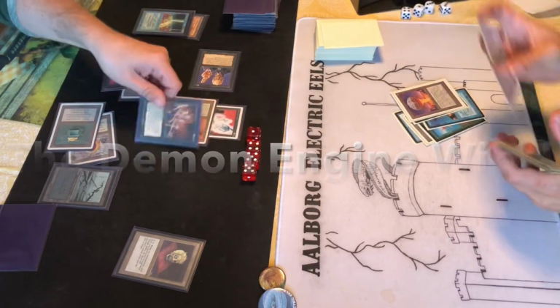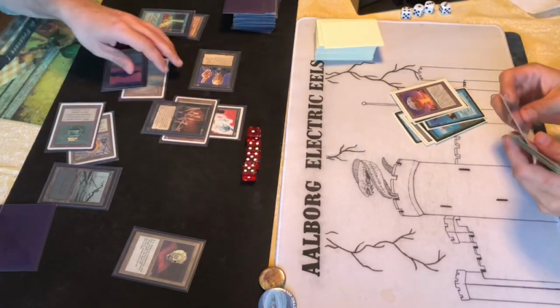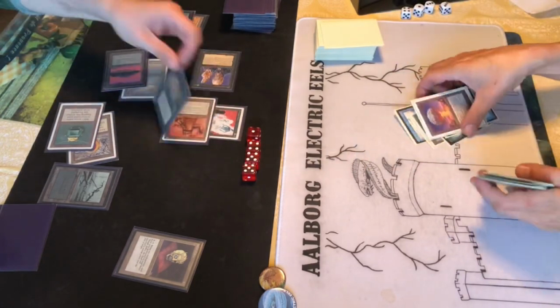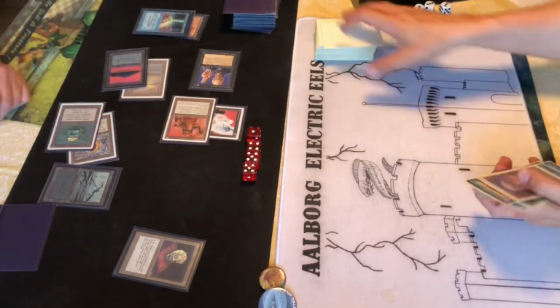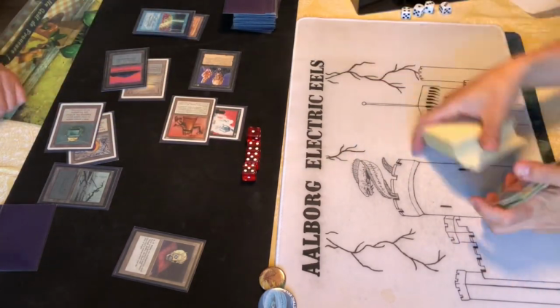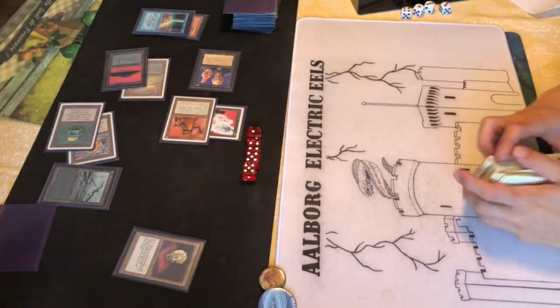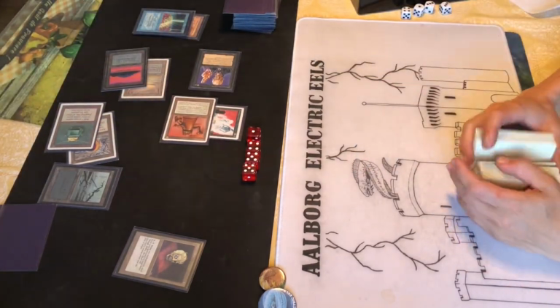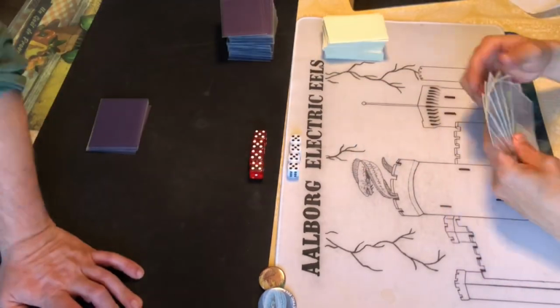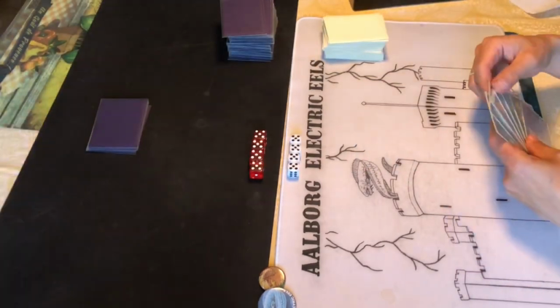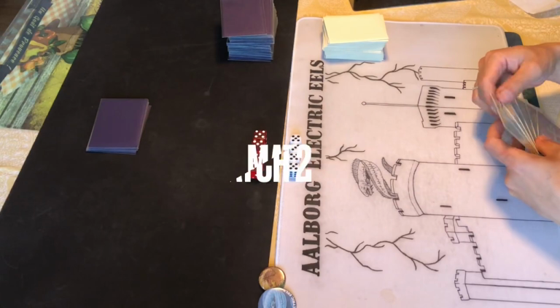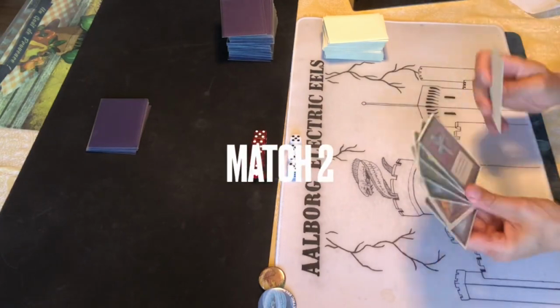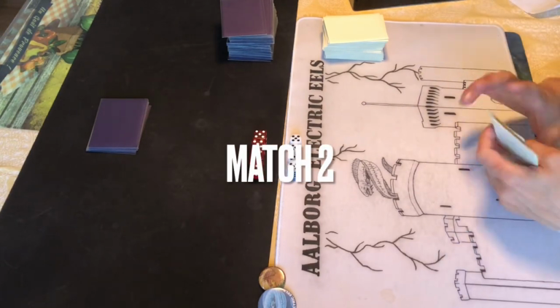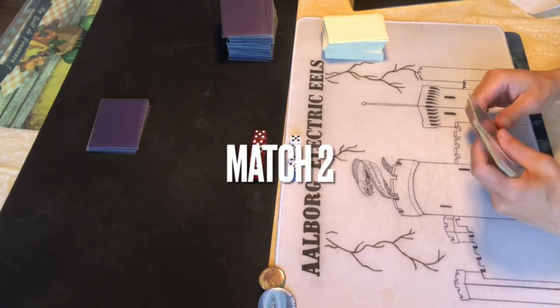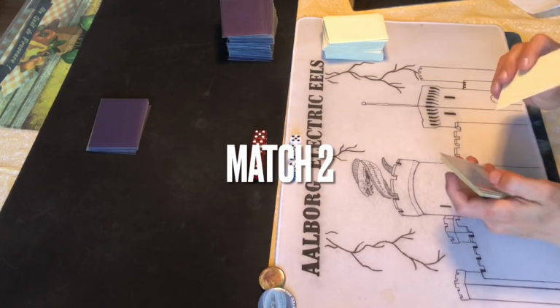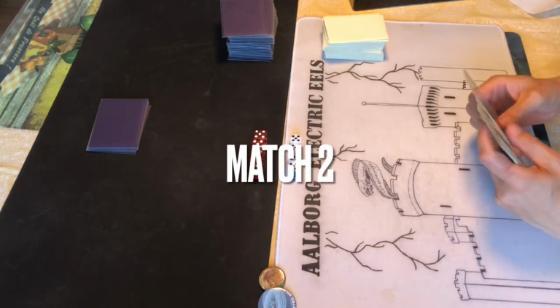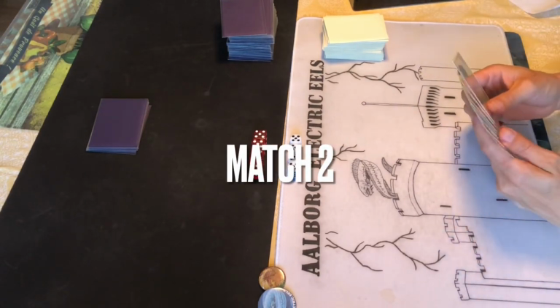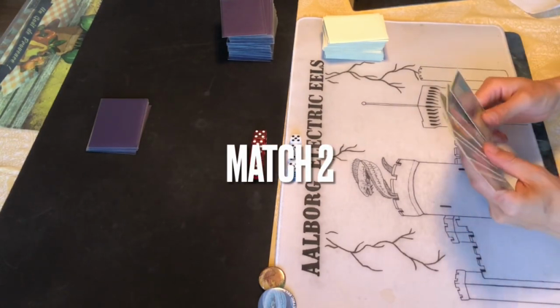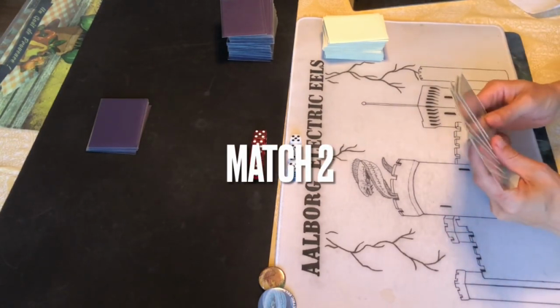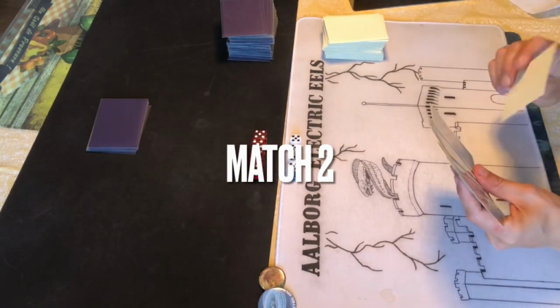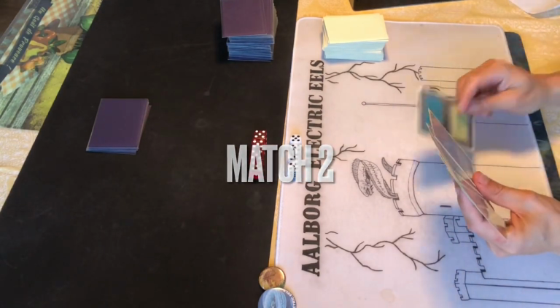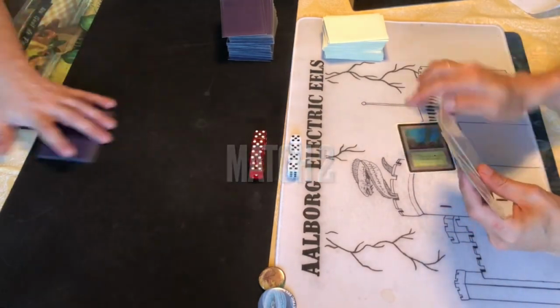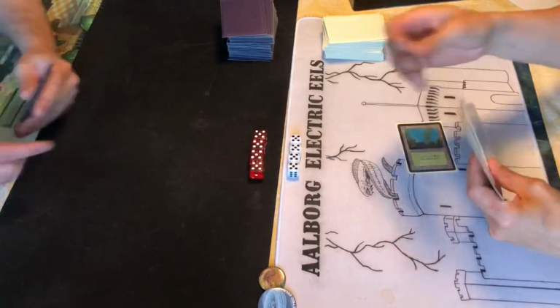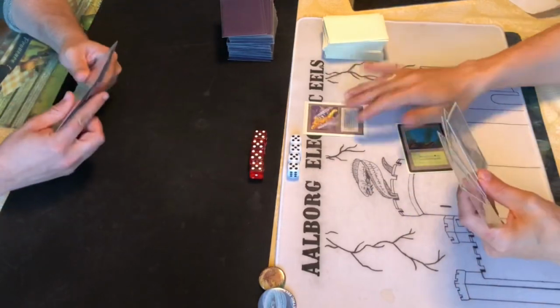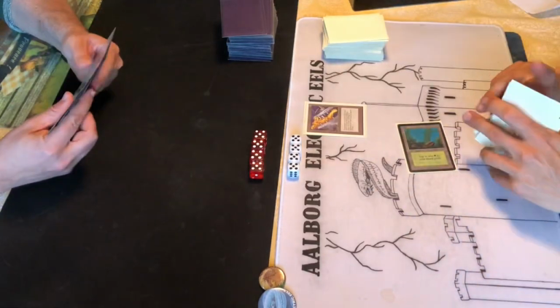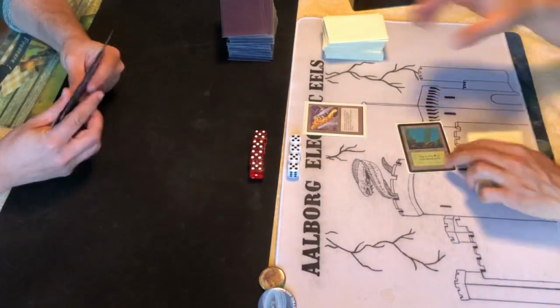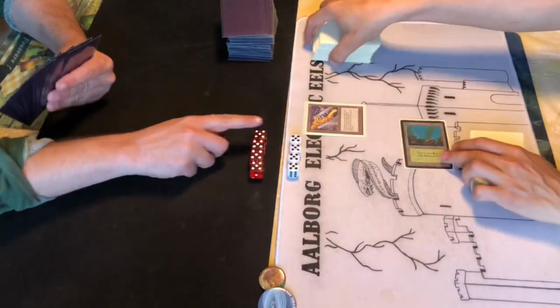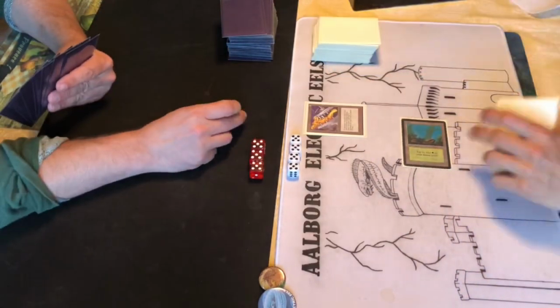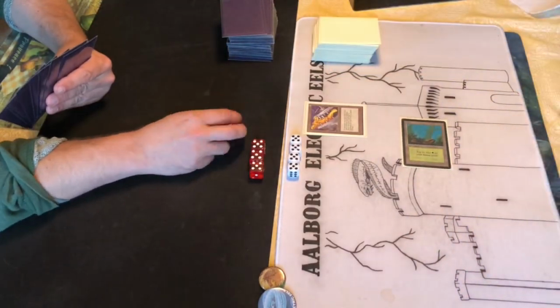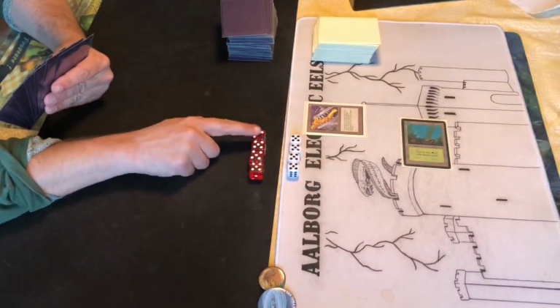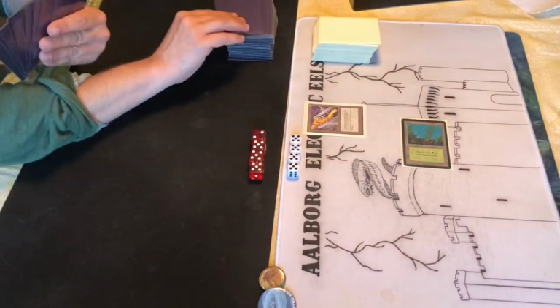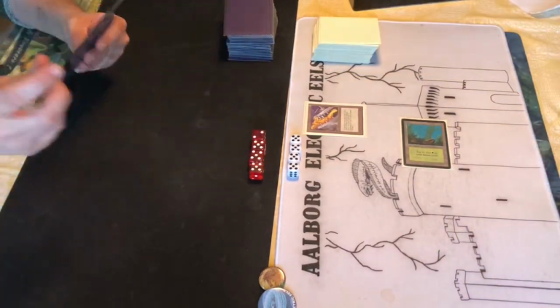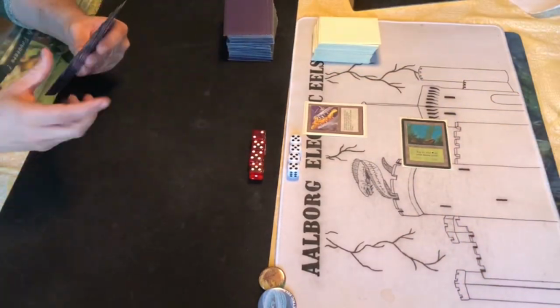Nine points of damage there - we got to see the Yawgmoth Demon in the first match, excellent stuff! I'm glad I made that work. Match two immediately - Black Vice again on turn one.